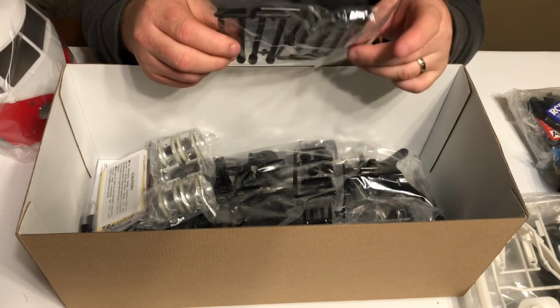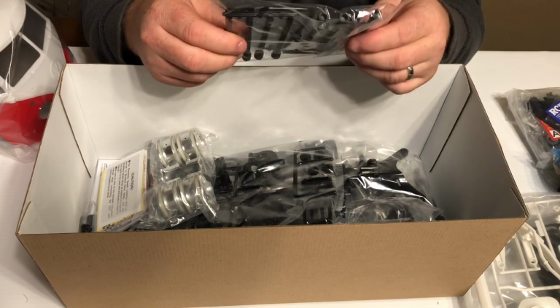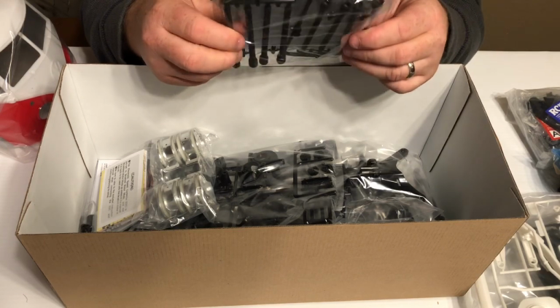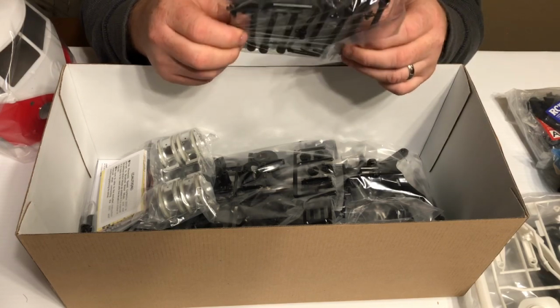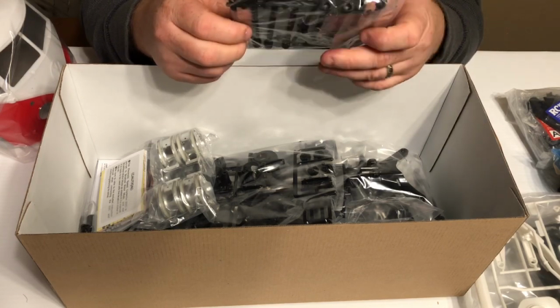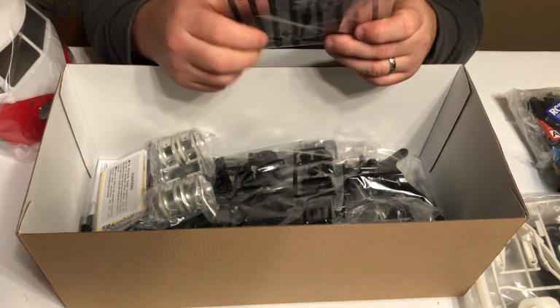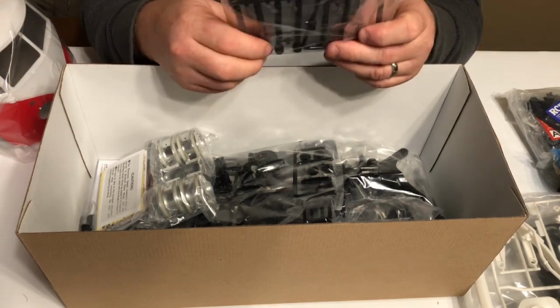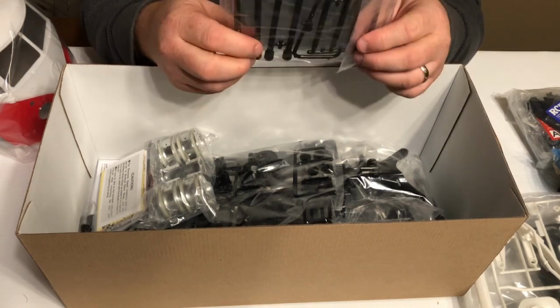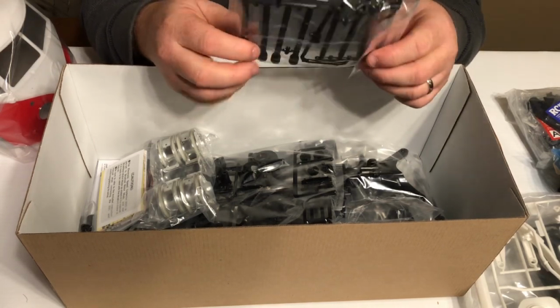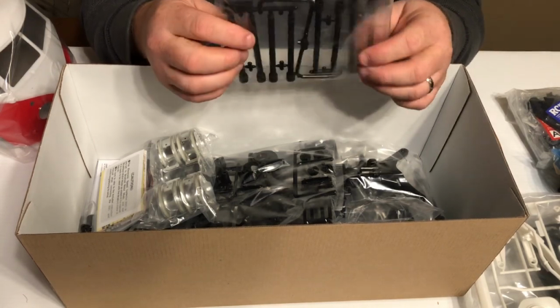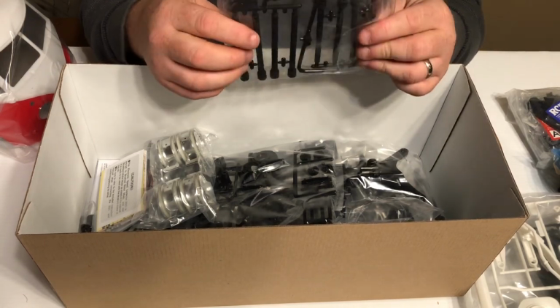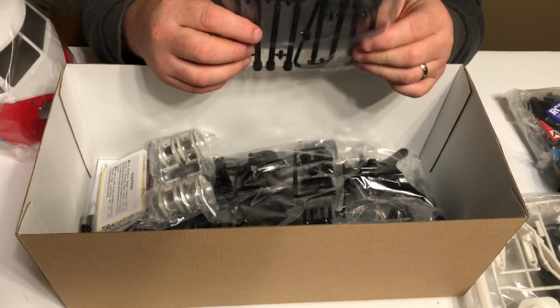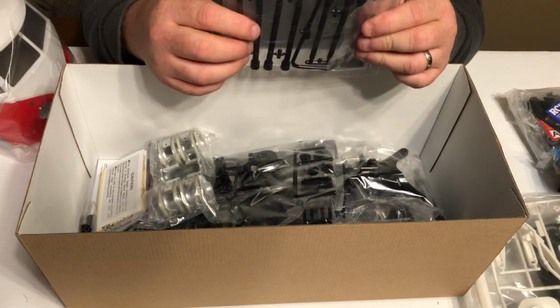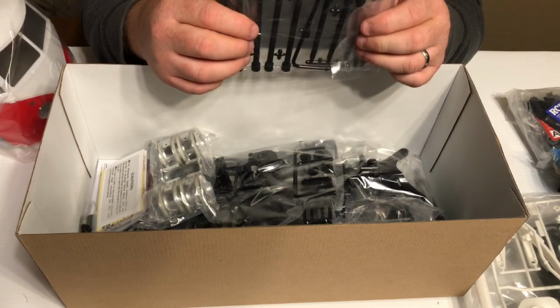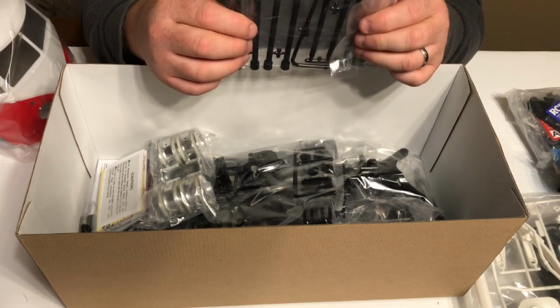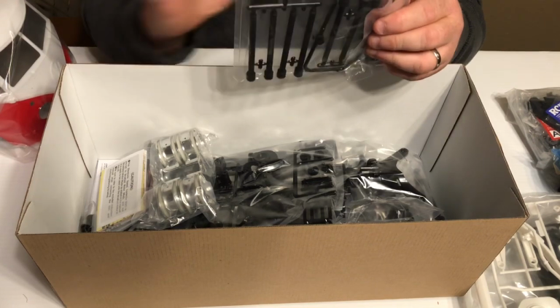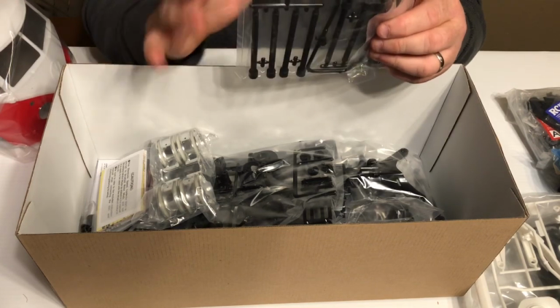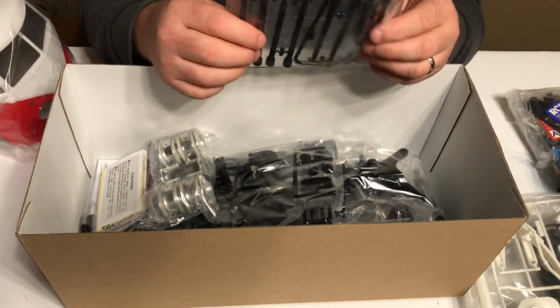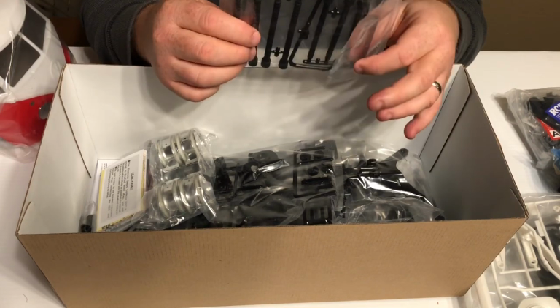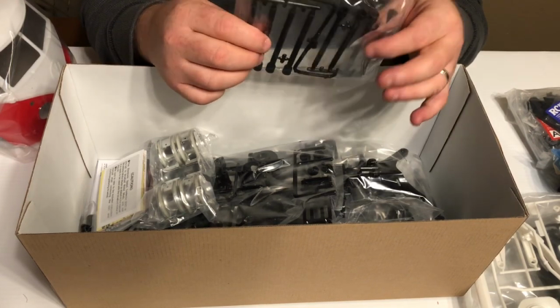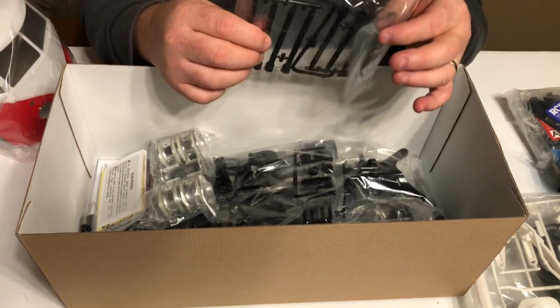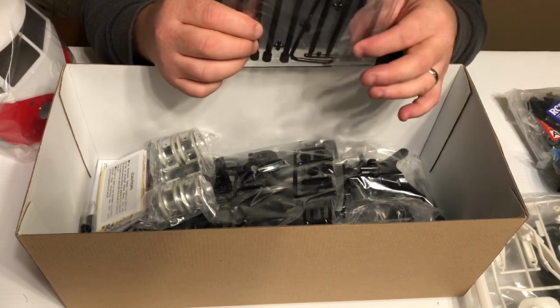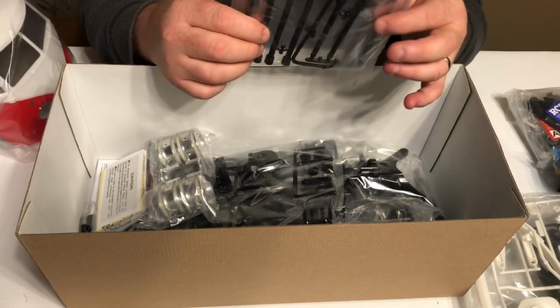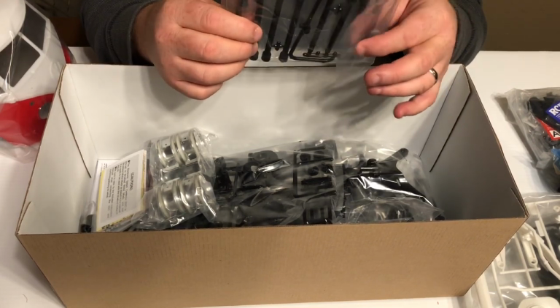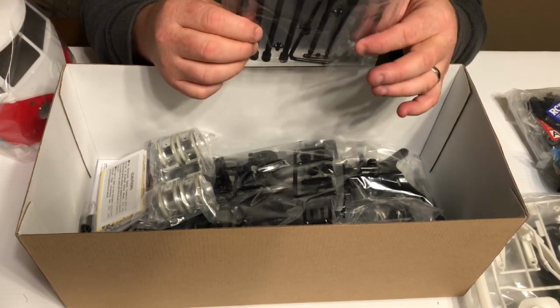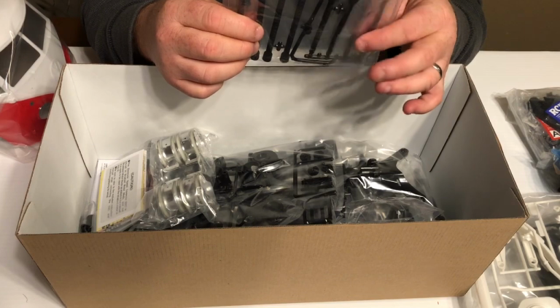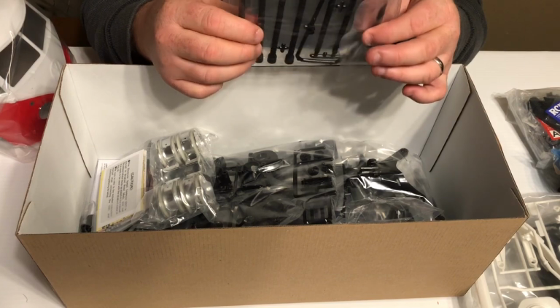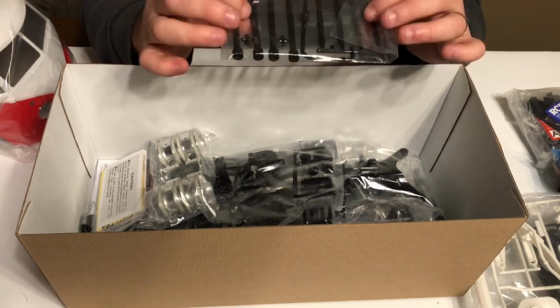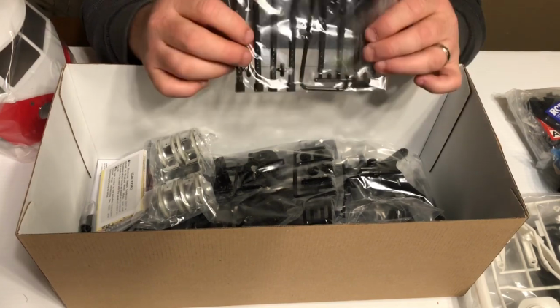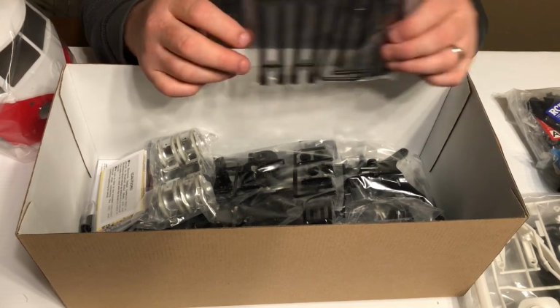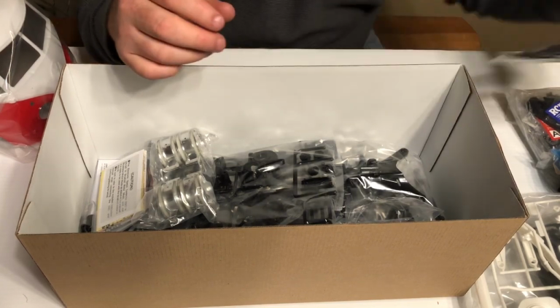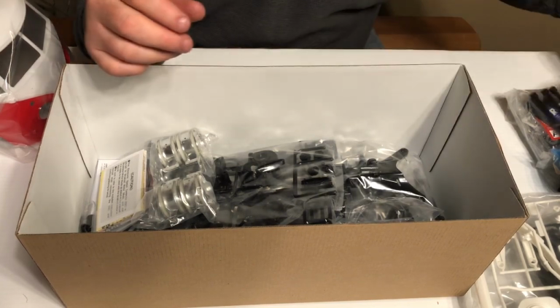Here are those body posts — look how high they are! I've heard that the body moving a lot is an issue with this kit, and people have talked about putting aluminum sleeves over the top of these, so we're going to look into maybe doing that.